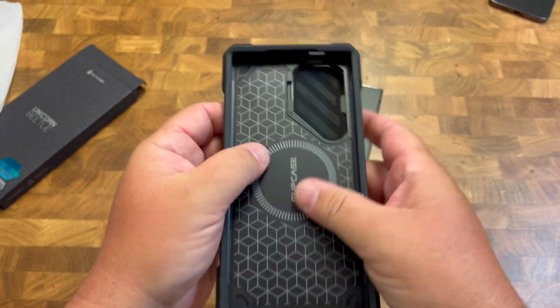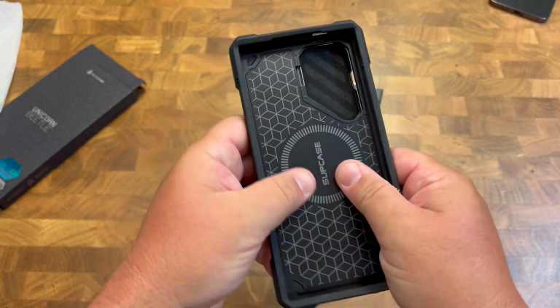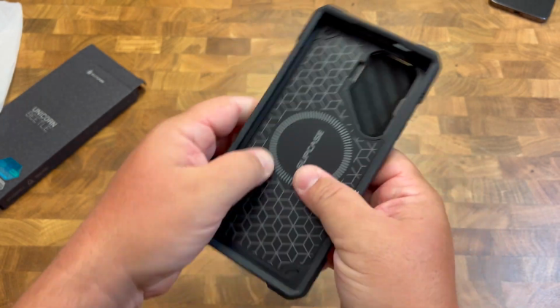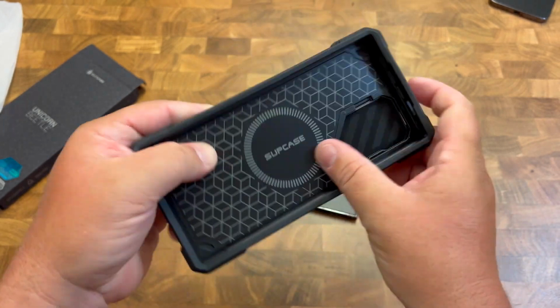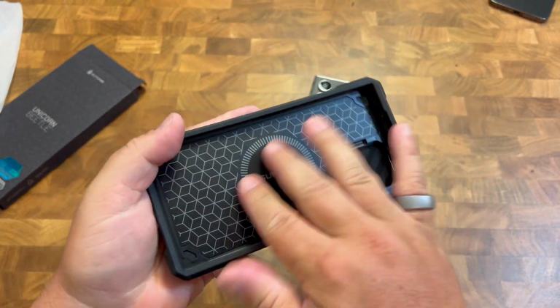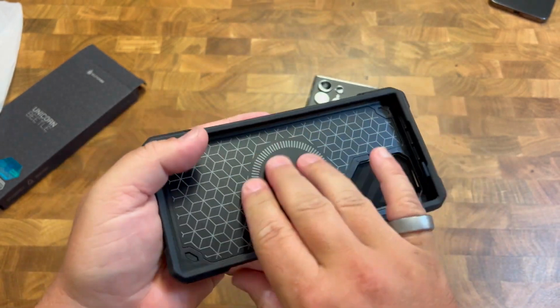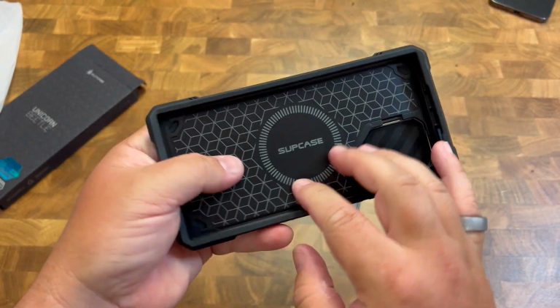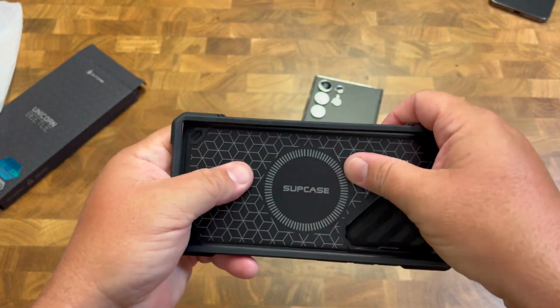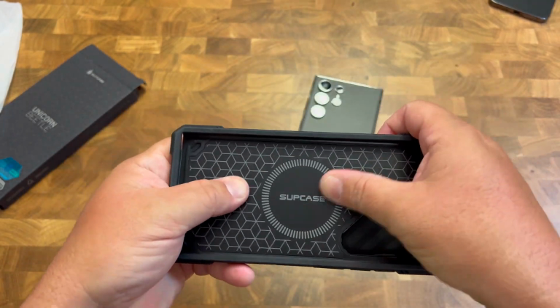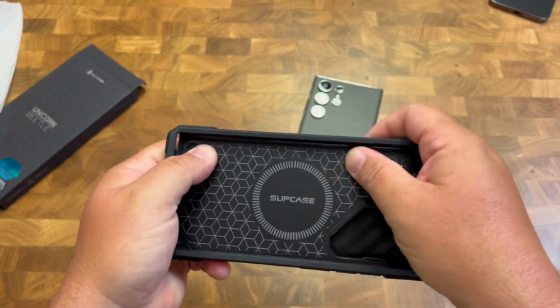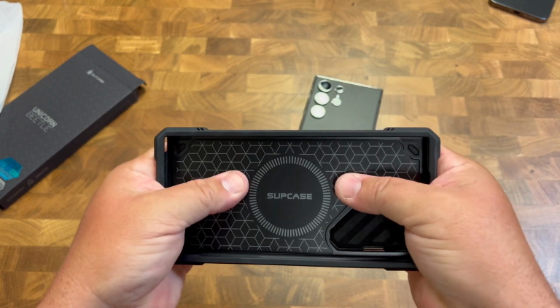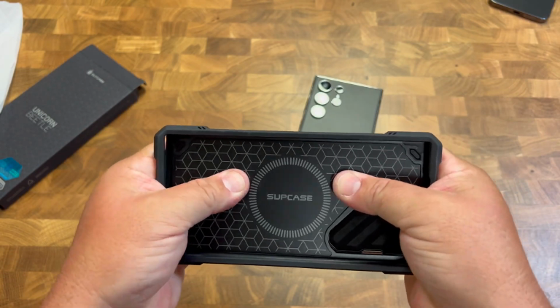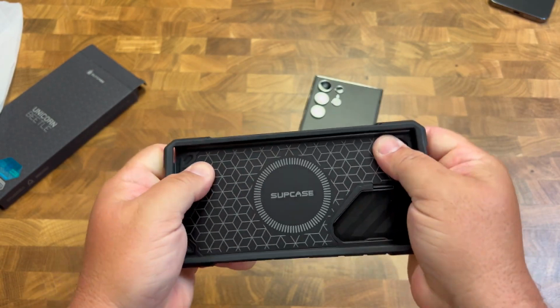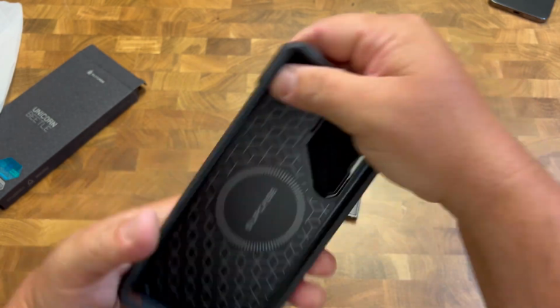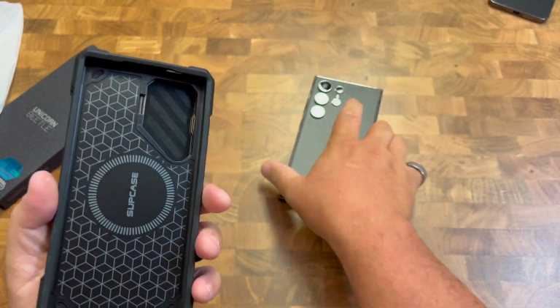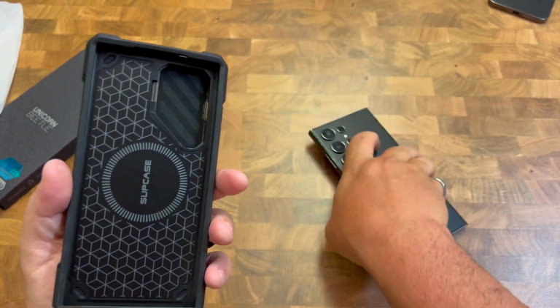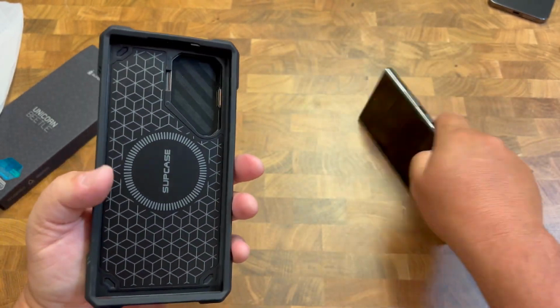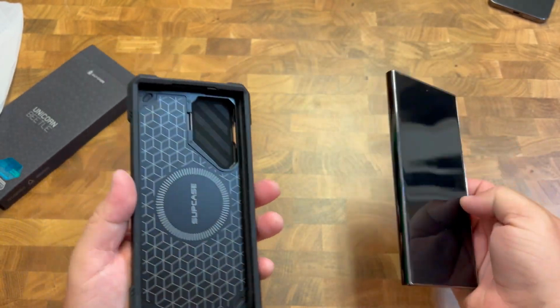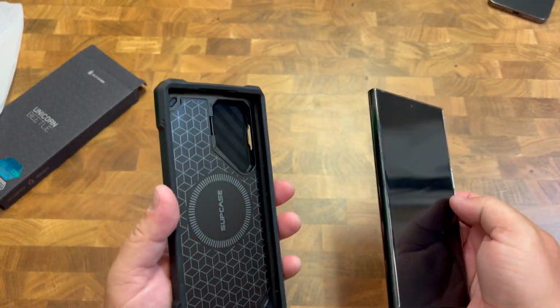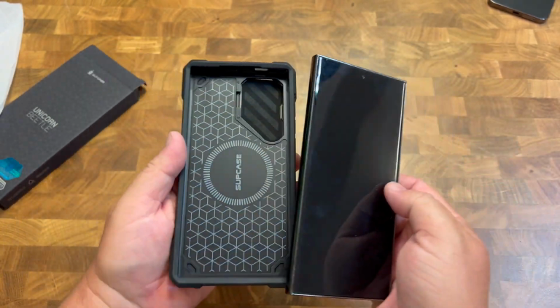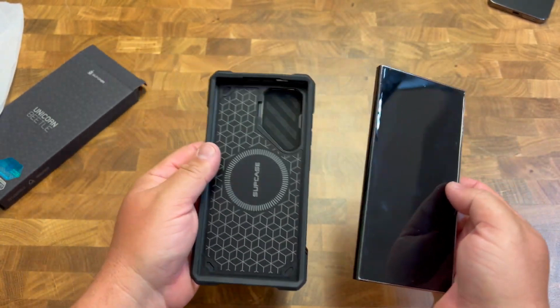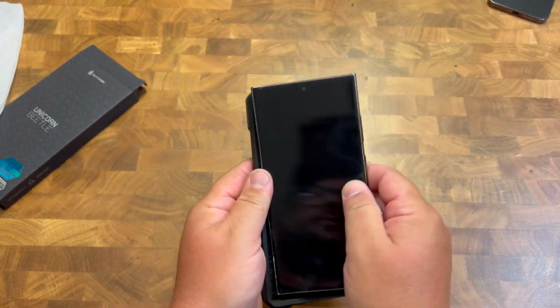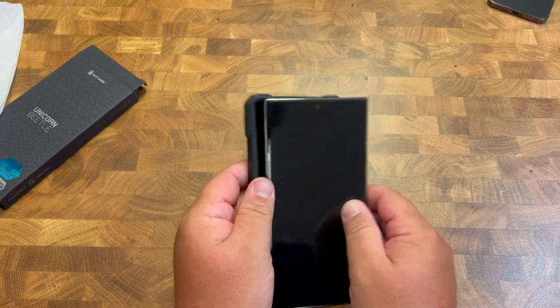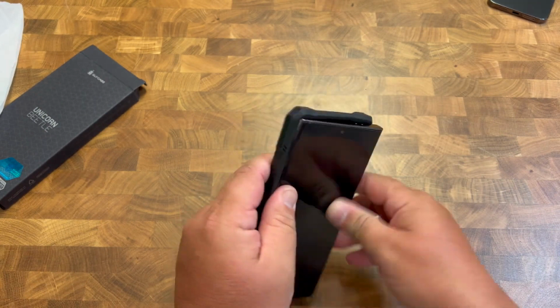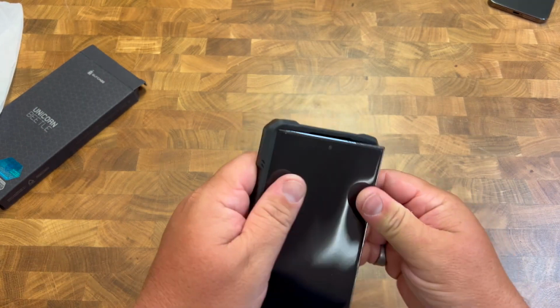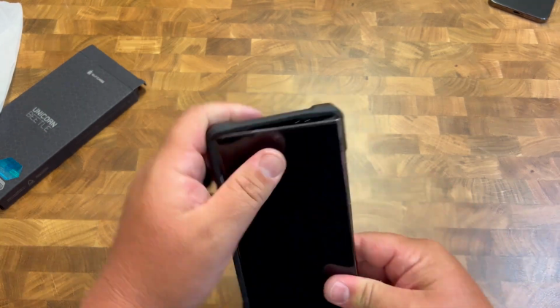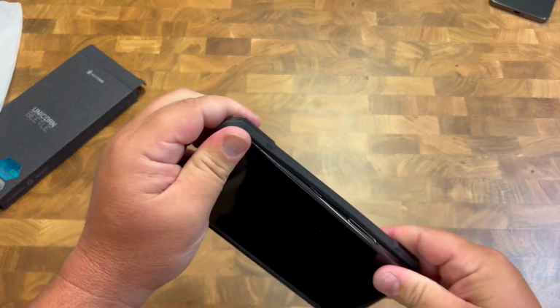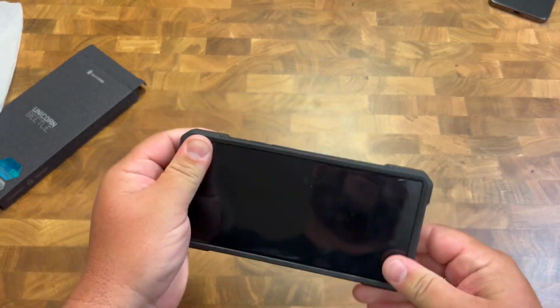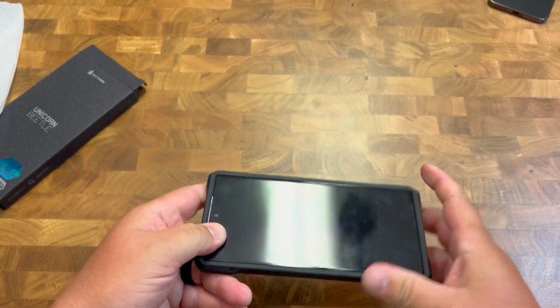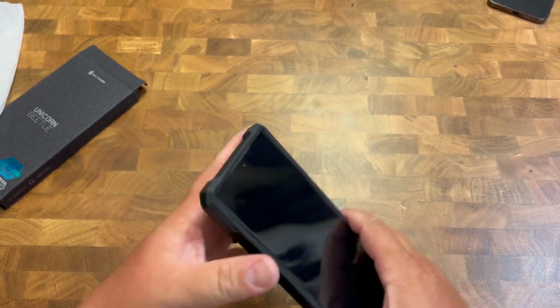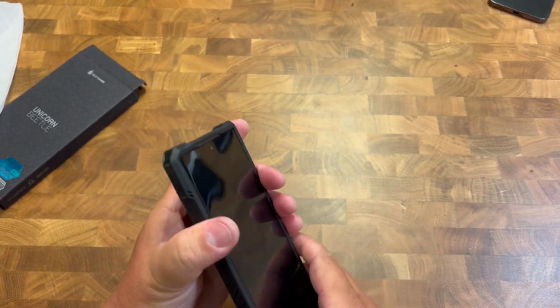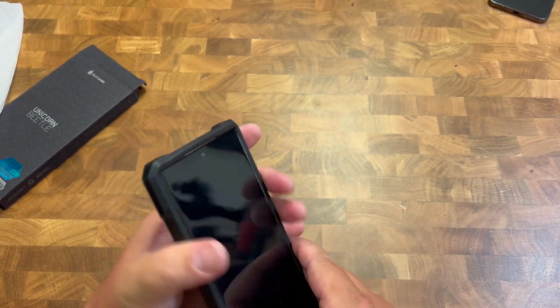So inside also, this part right here, it's super like, it has a cushy feel to it. So you just know it's going to protect. It's going to do a really good job protecting your phone. So let's go and pop the phone in there. It fits super easily, like a glove.